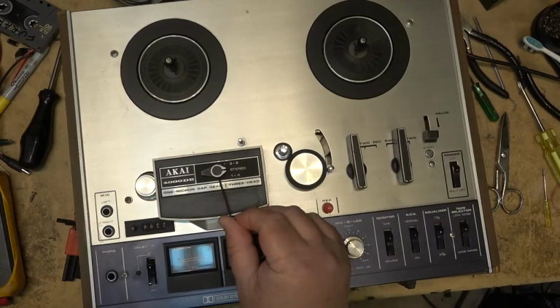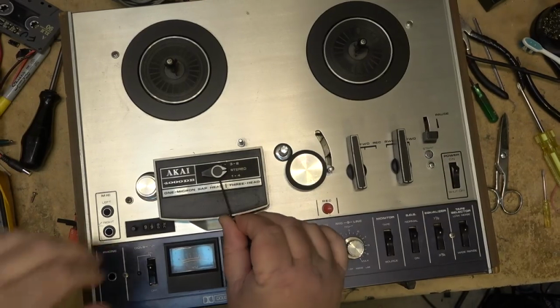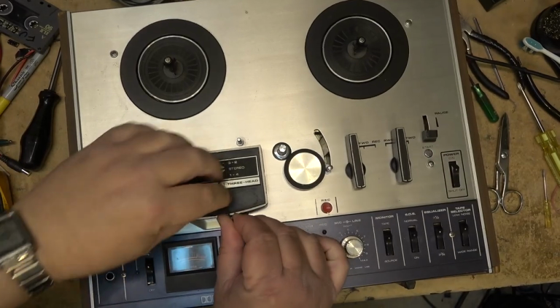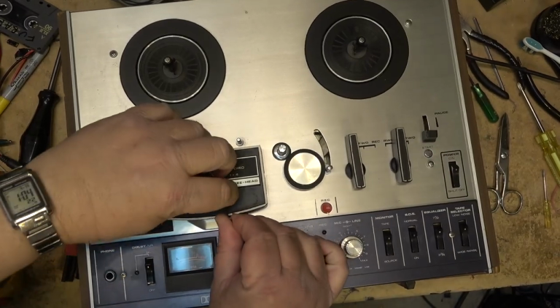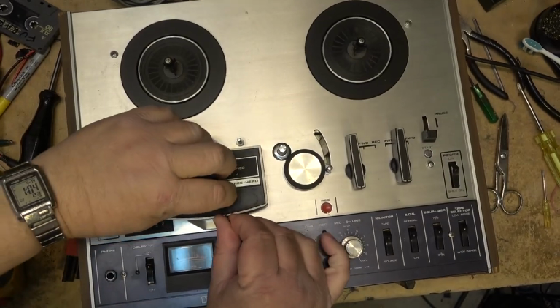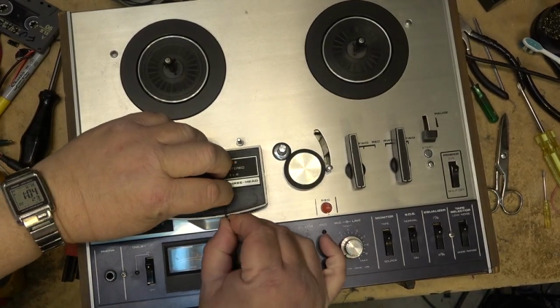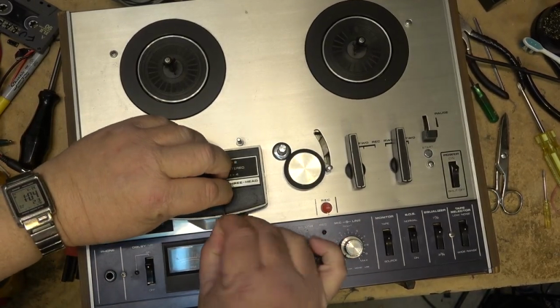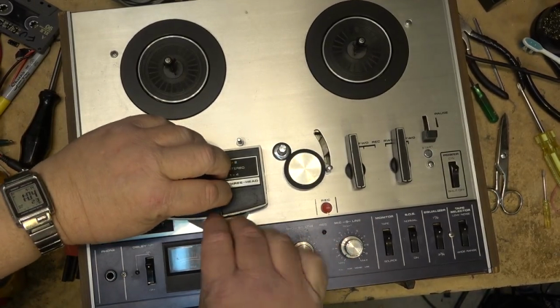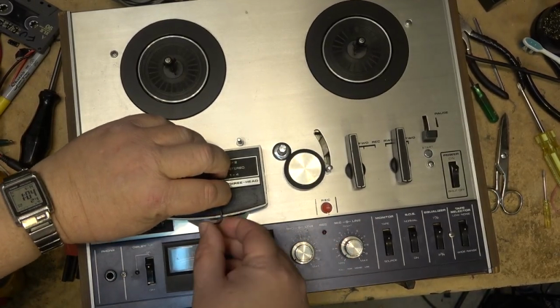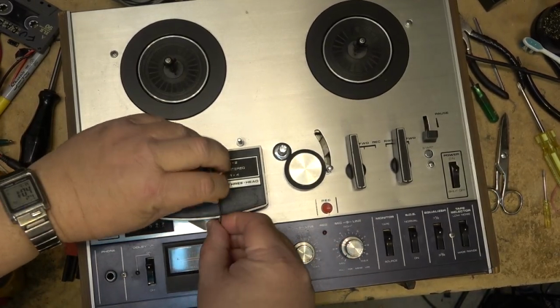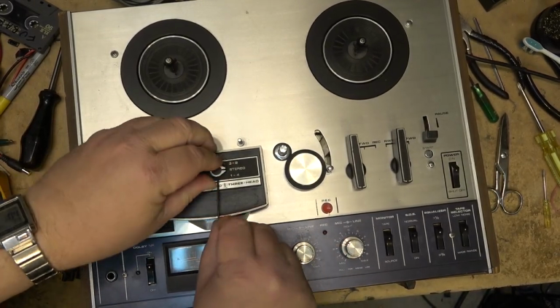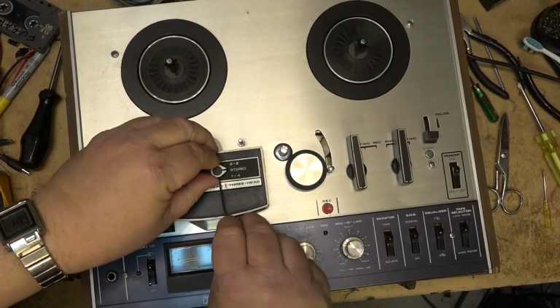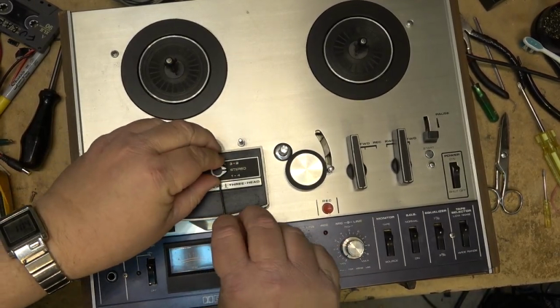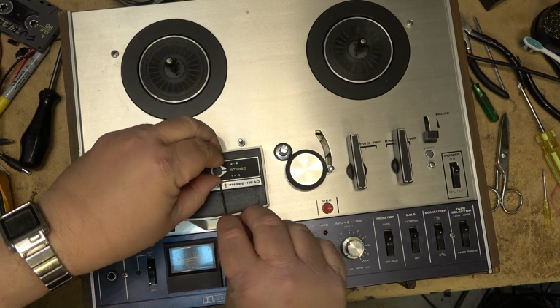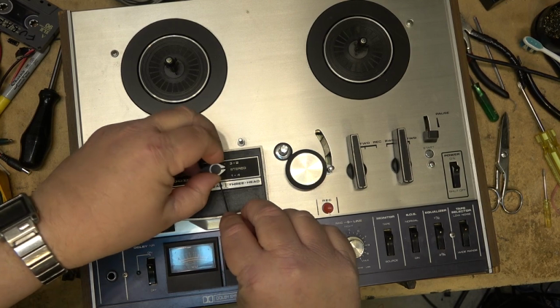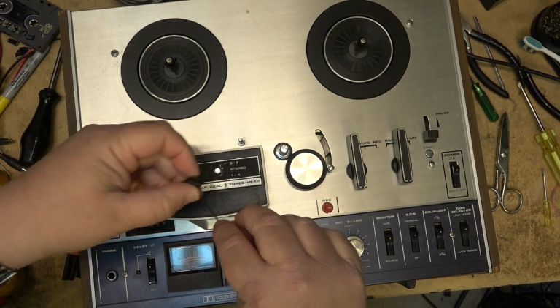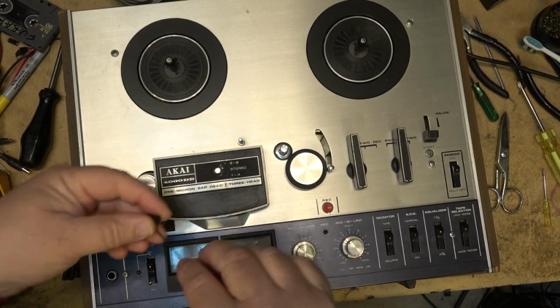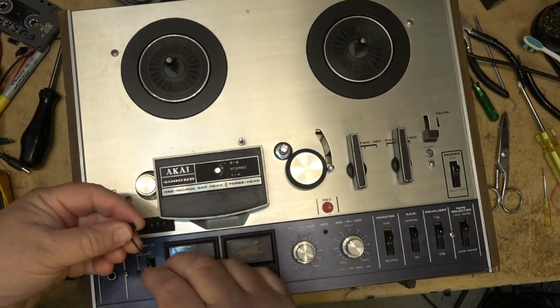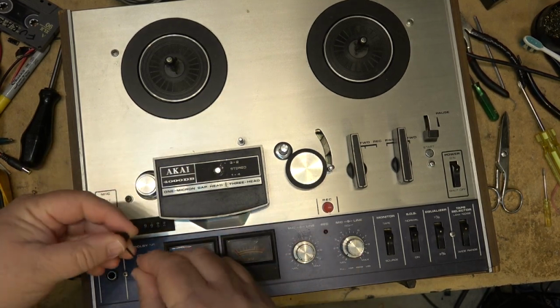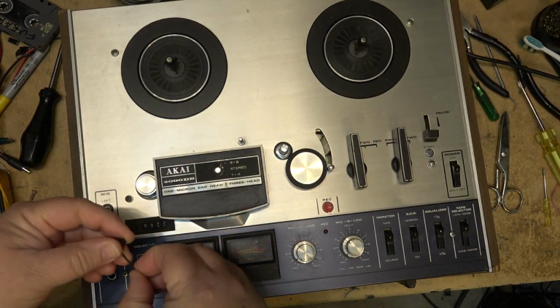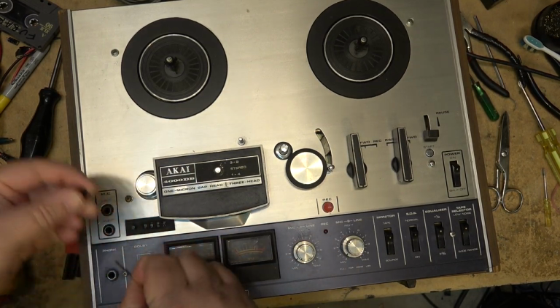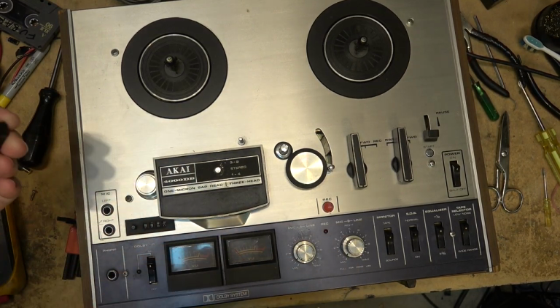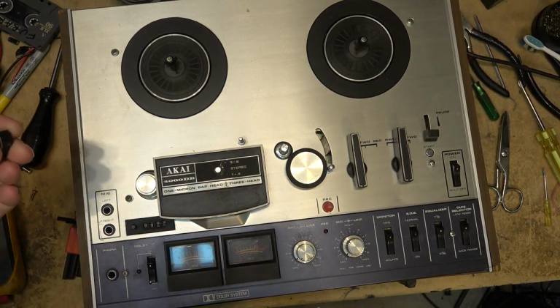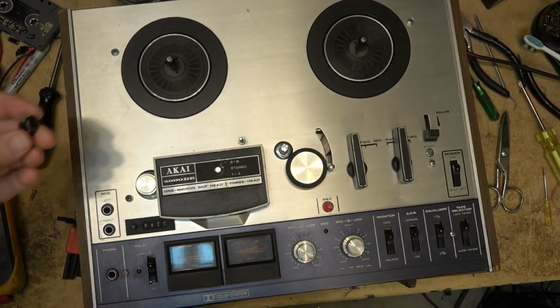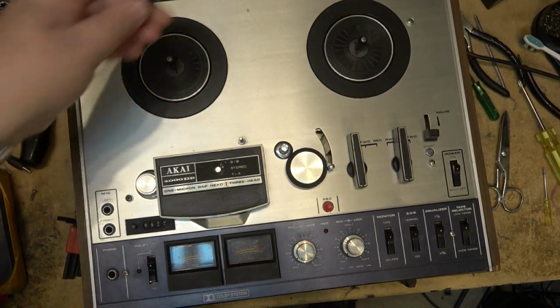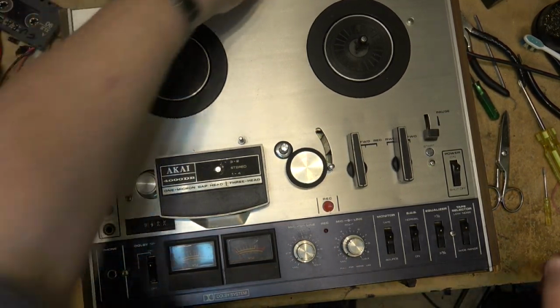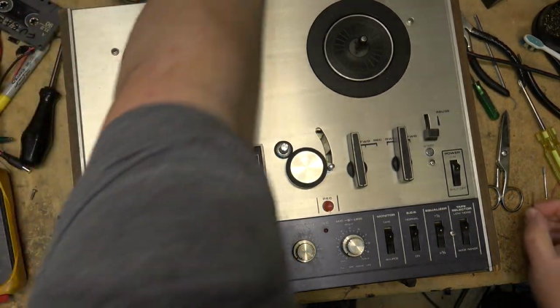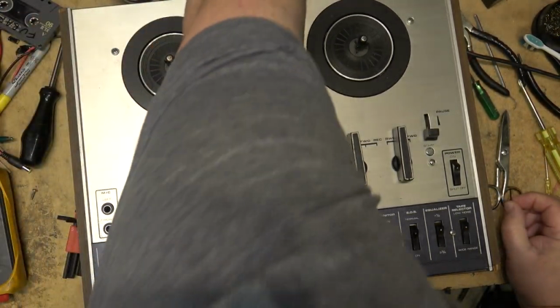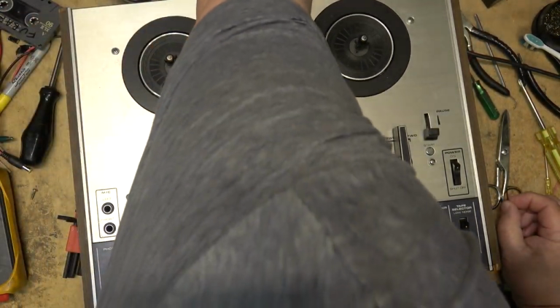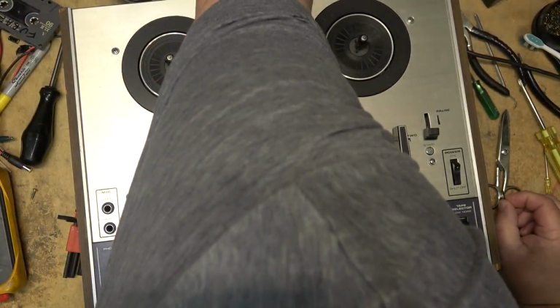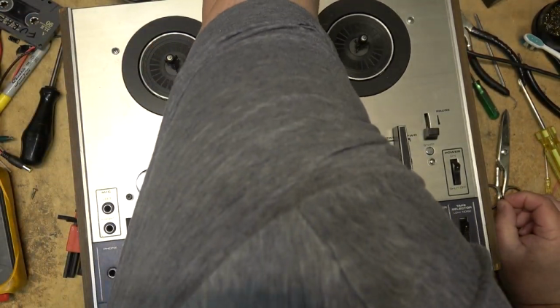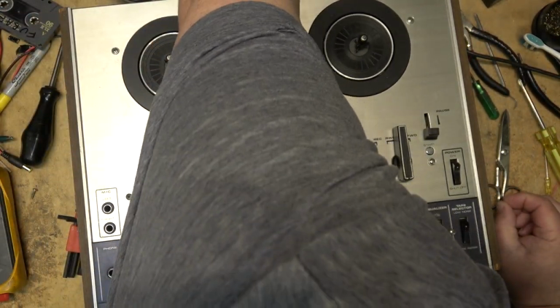Using a 1.5 millimeter Allen key to remove the knob.